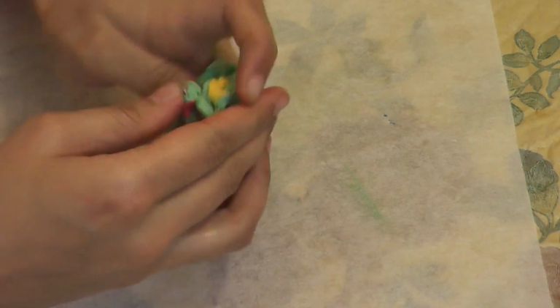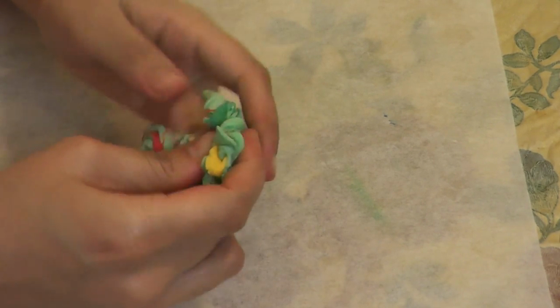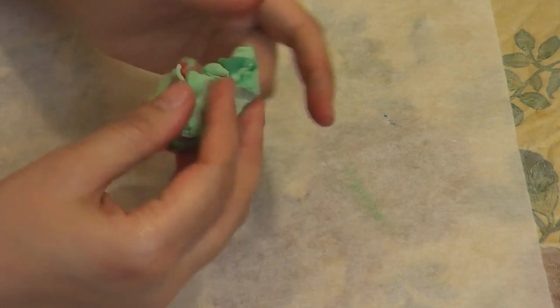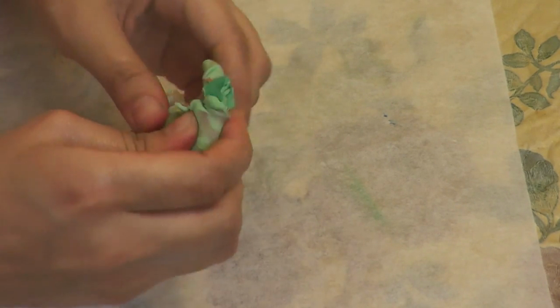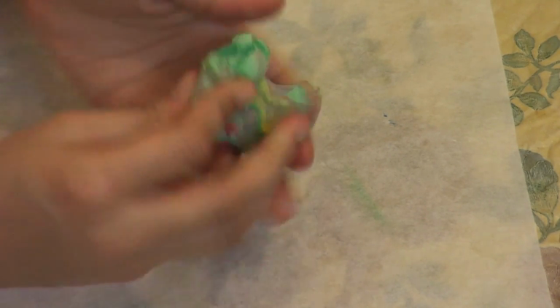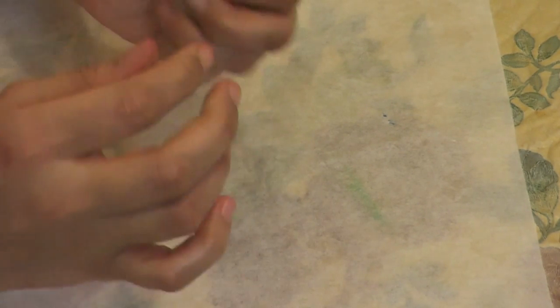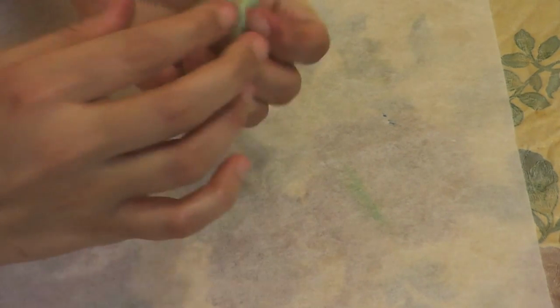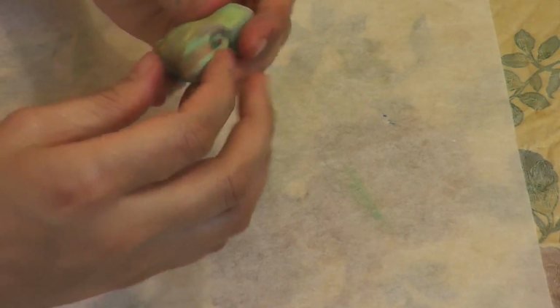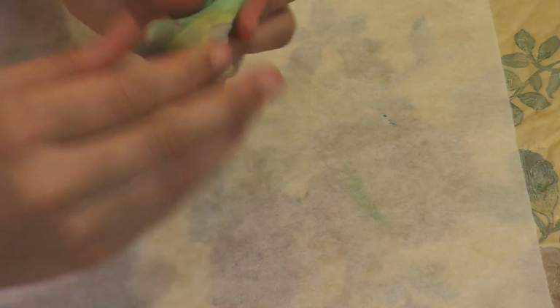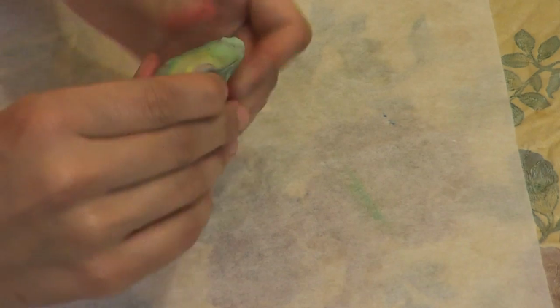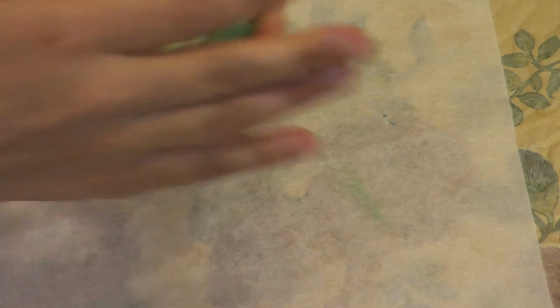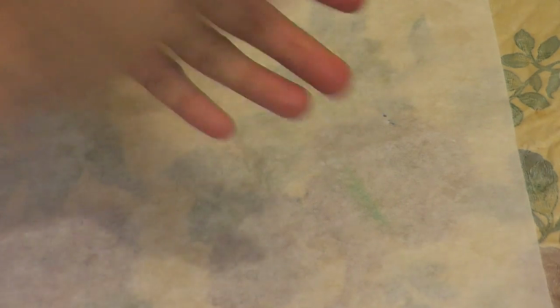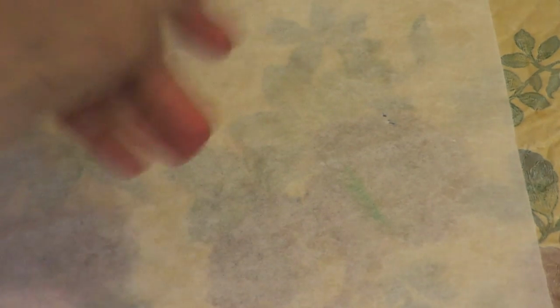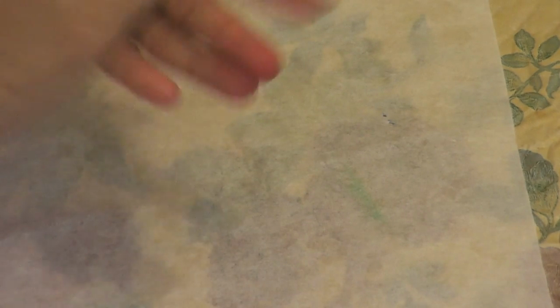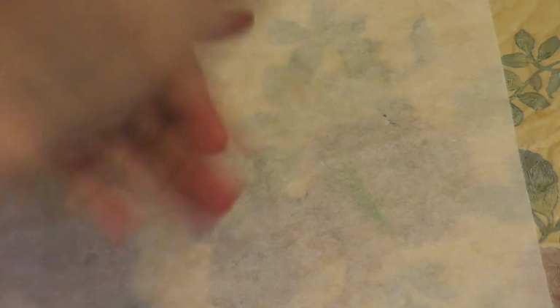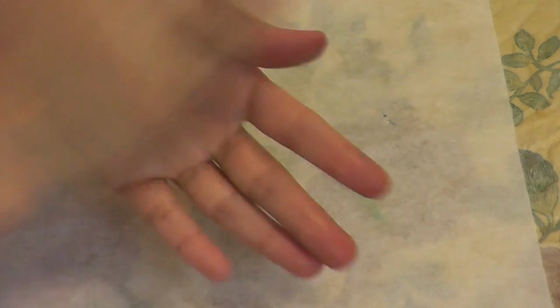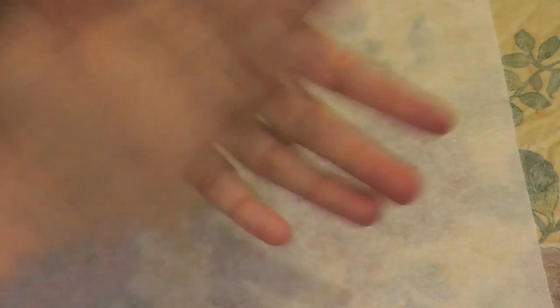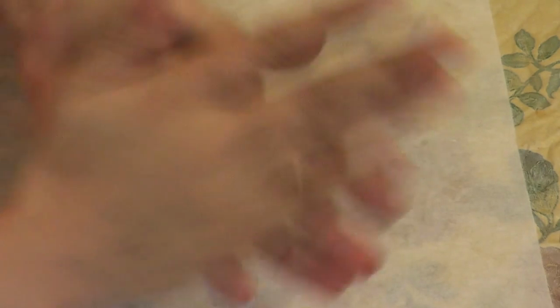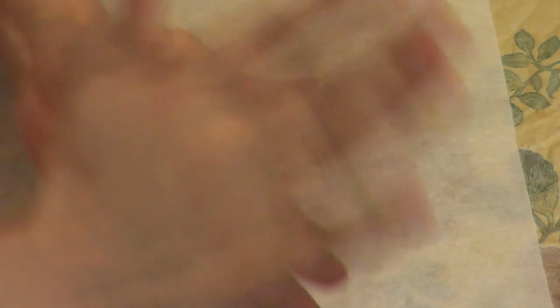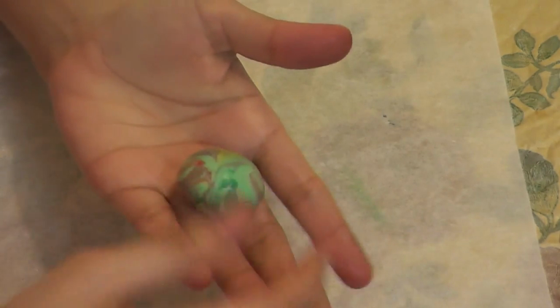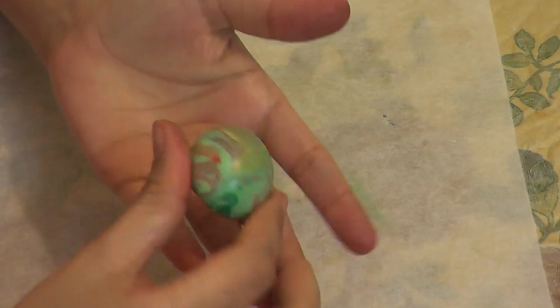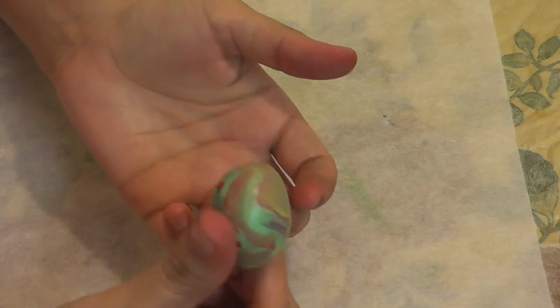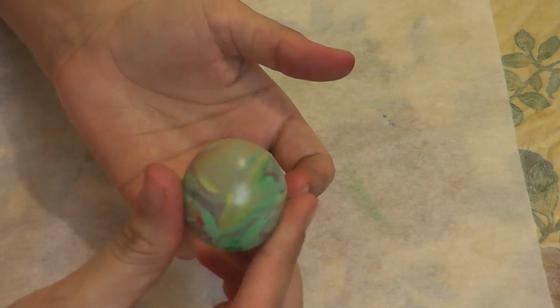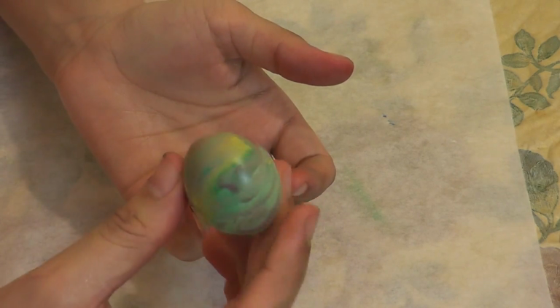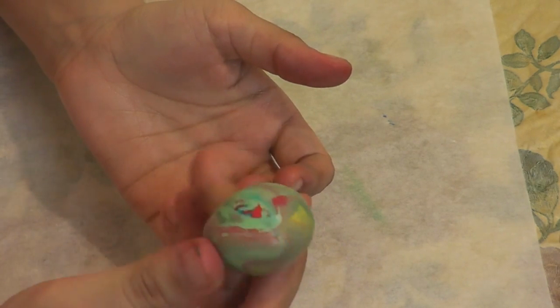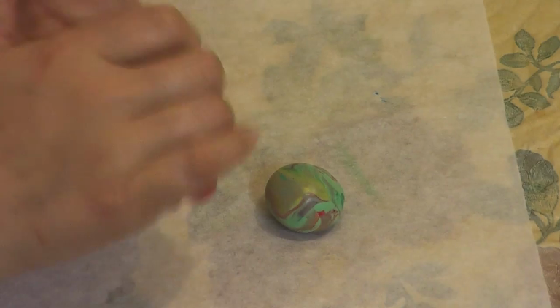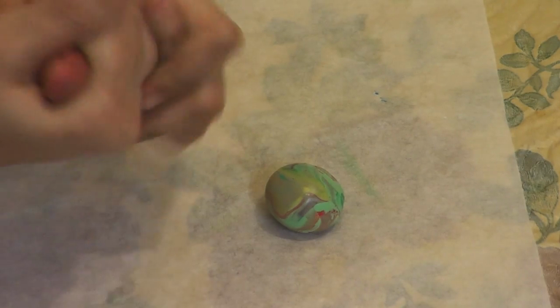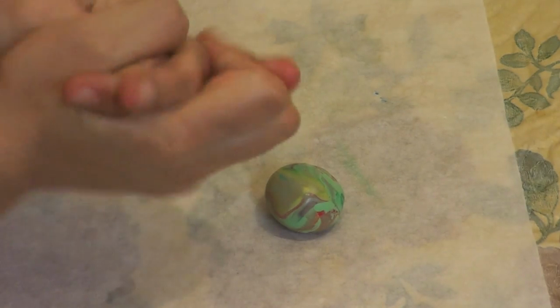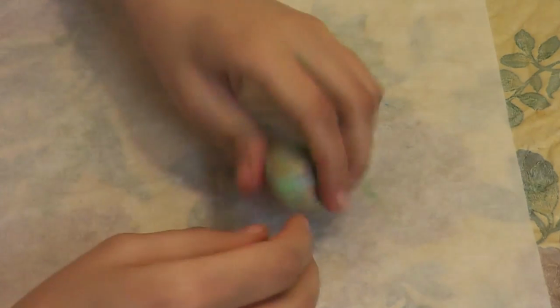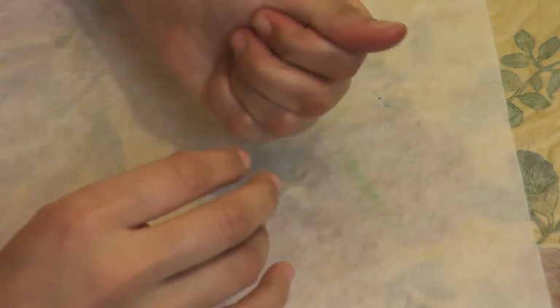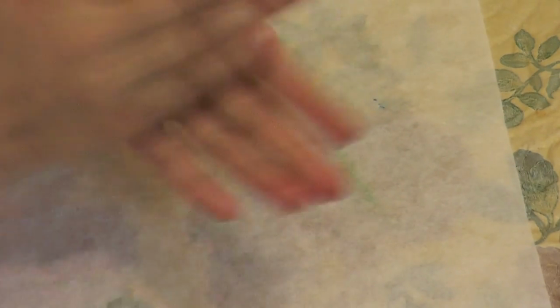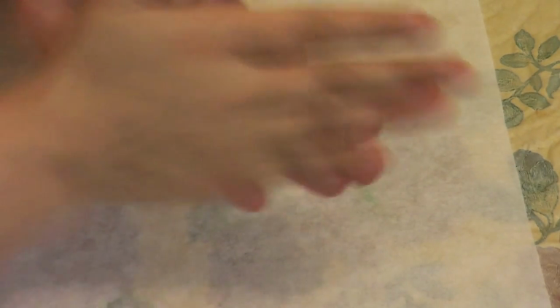We are almost done — remember, don't over-knead it. When it's done, press and roll it between your palms and see the magic. It looks exactly like a marble. This procedure is called marbling. And of course, grease your hands whenever you need.